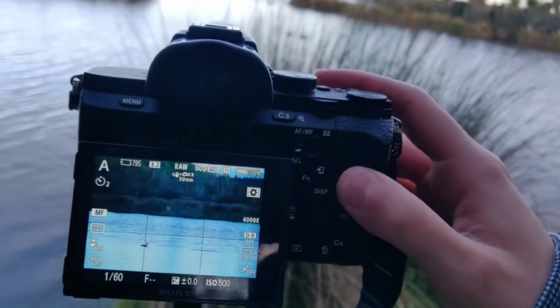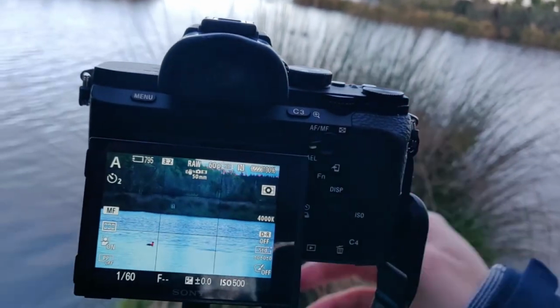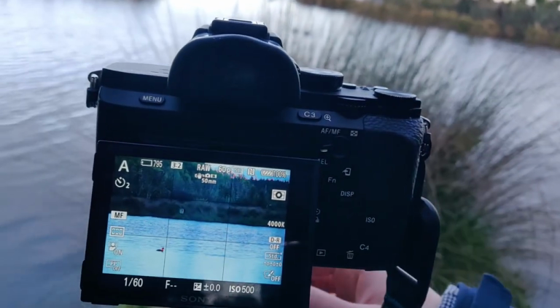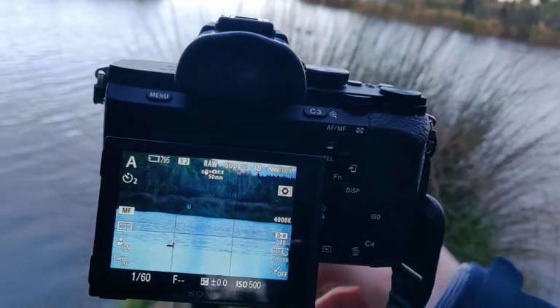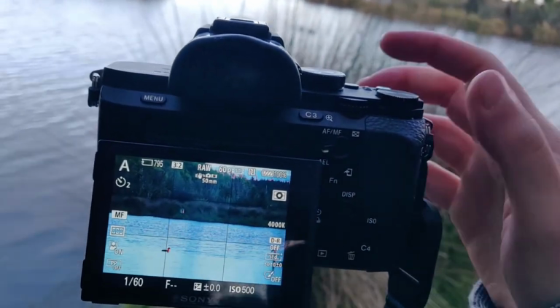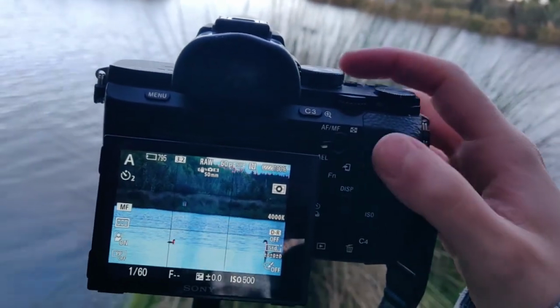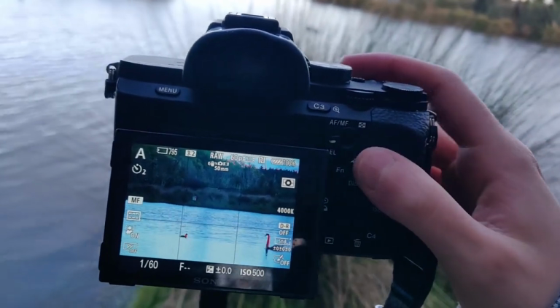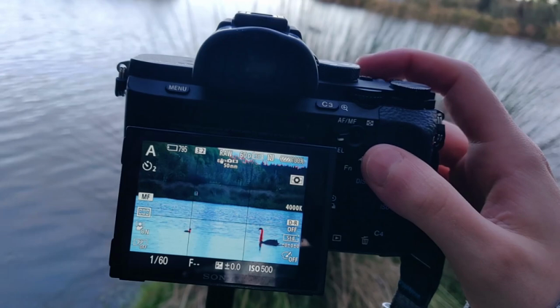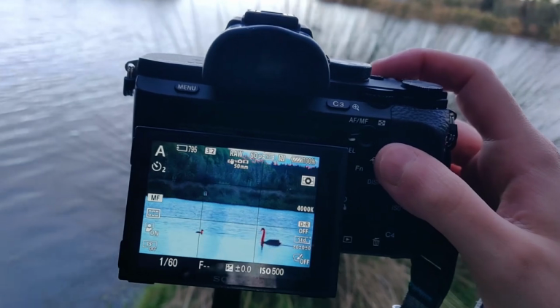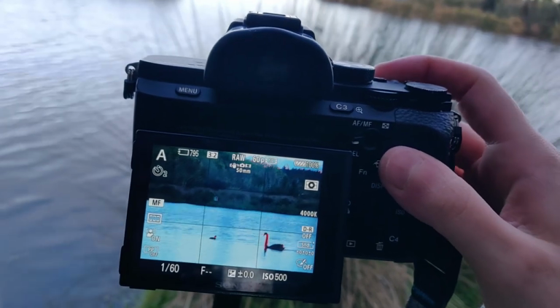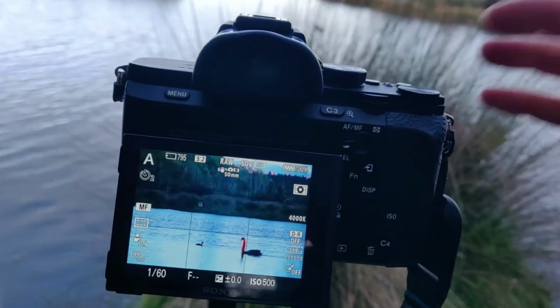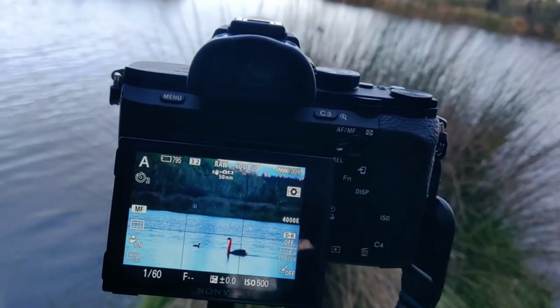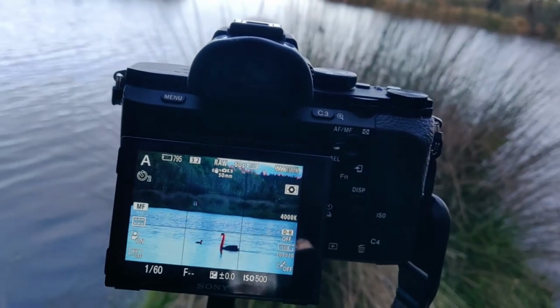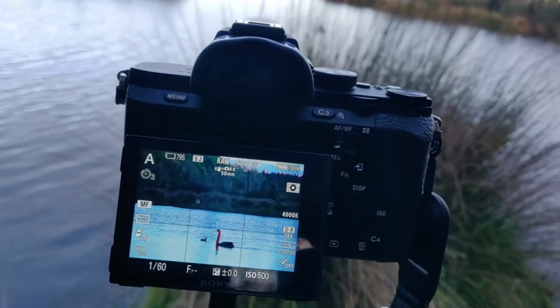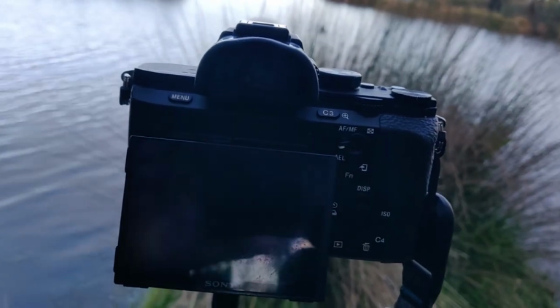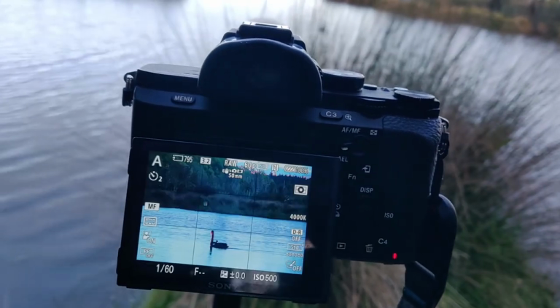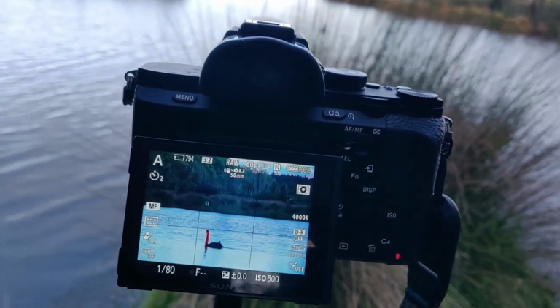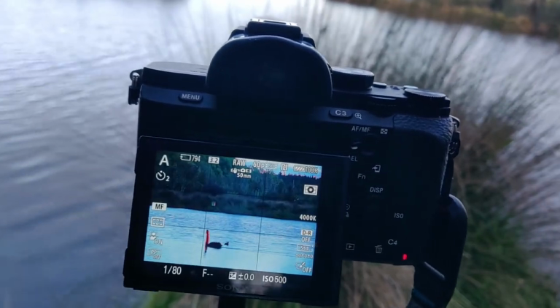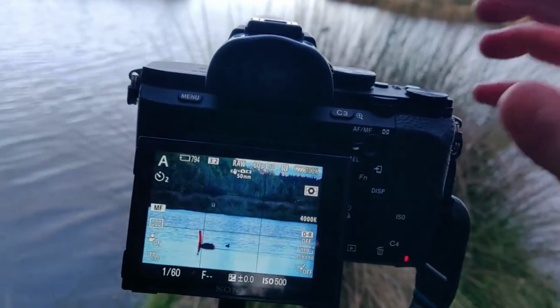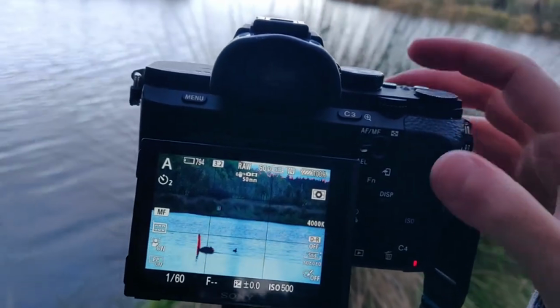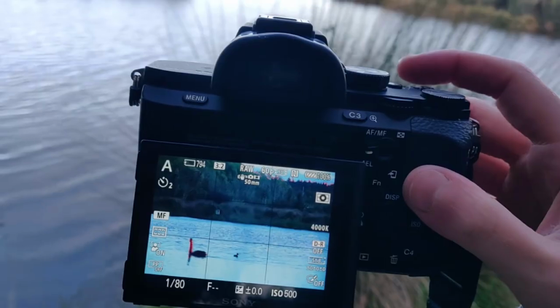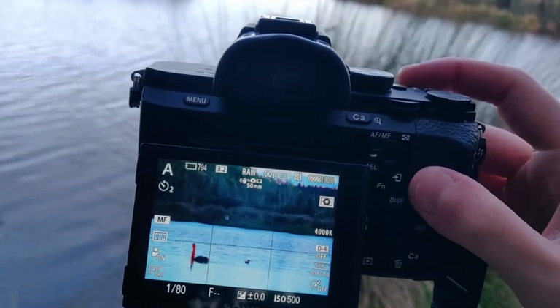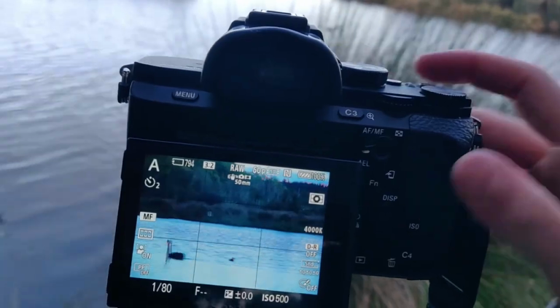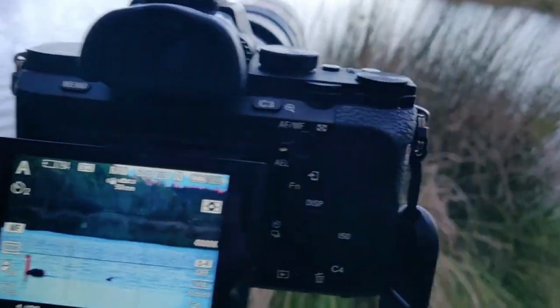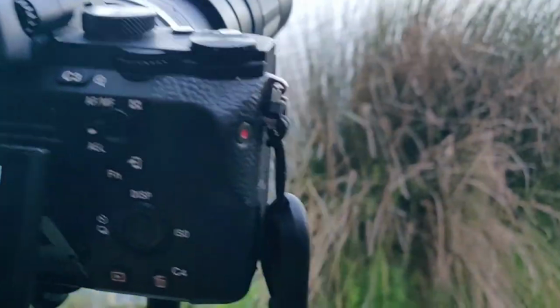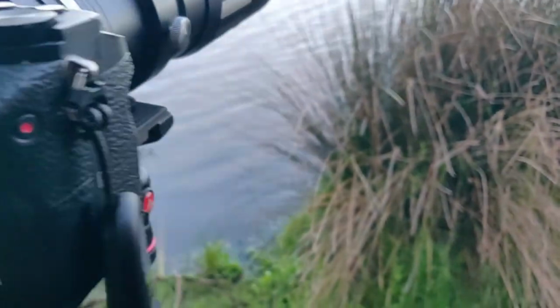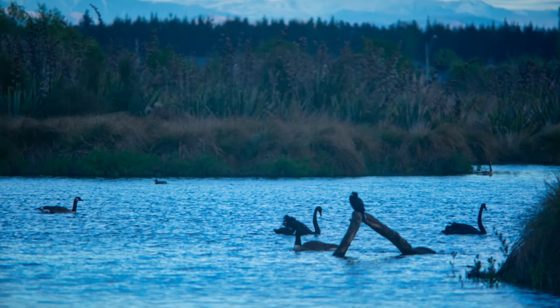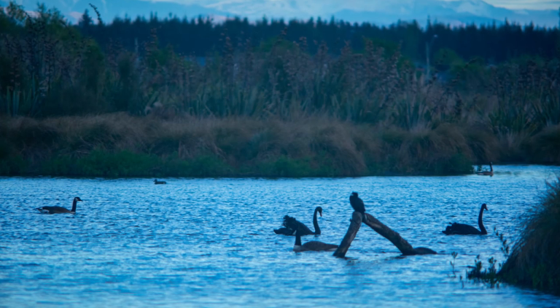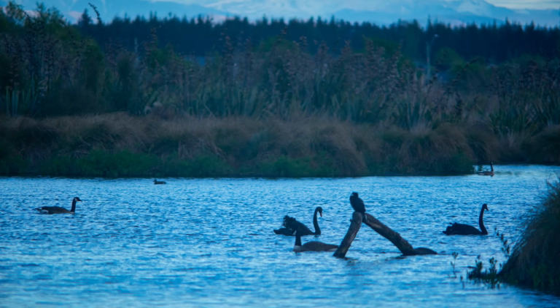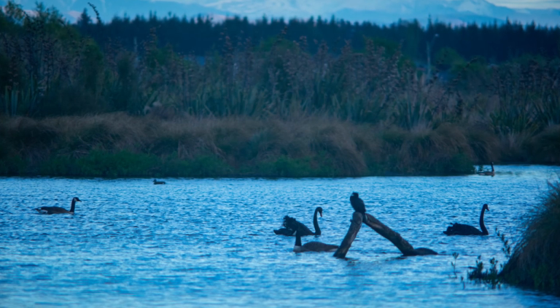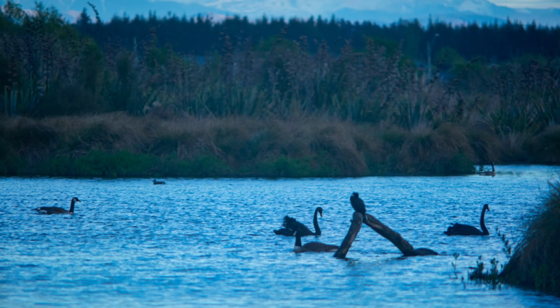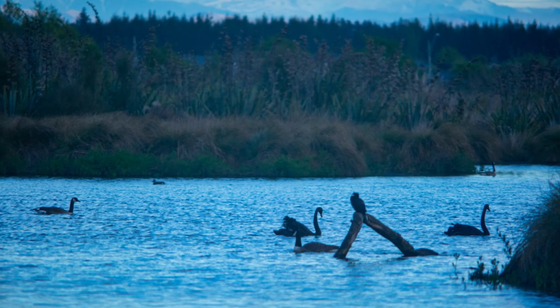Ideally you probably want a slightly sturdier tripod than what I was using. I usually carry a pretty compact travel tripod, but it would probably work a little bit nicer on a nice fluid head type tripod.